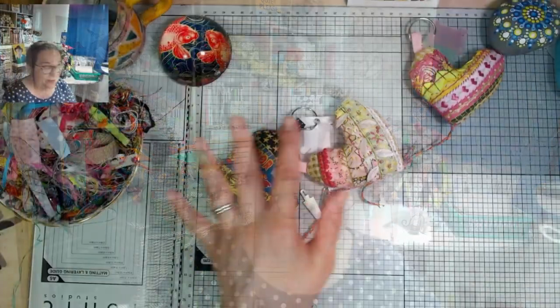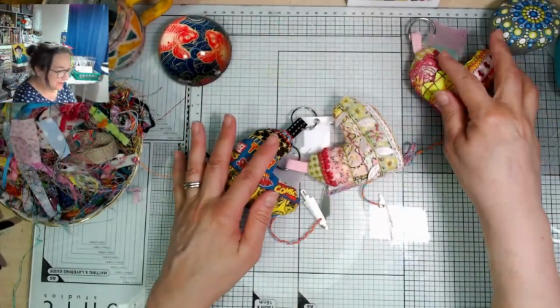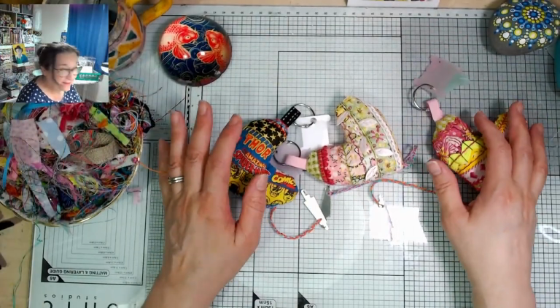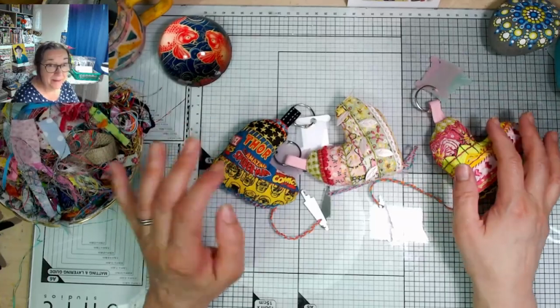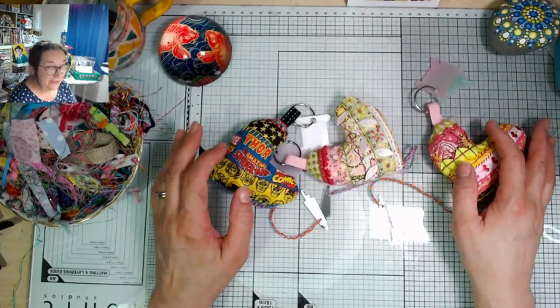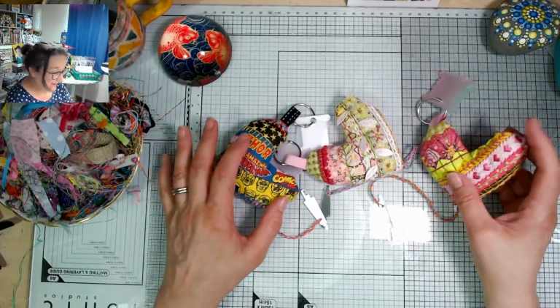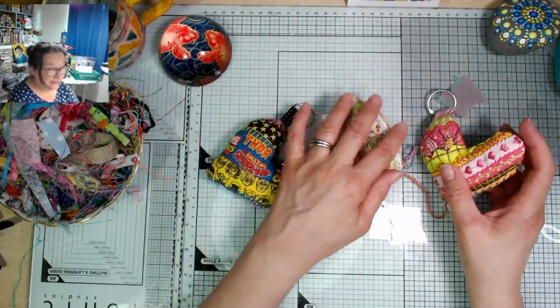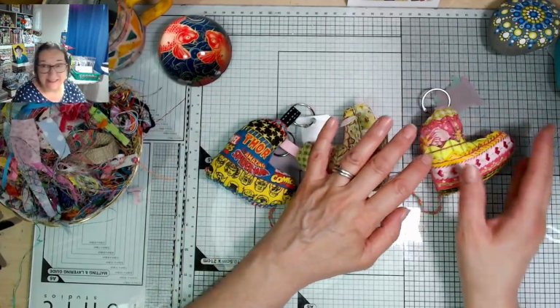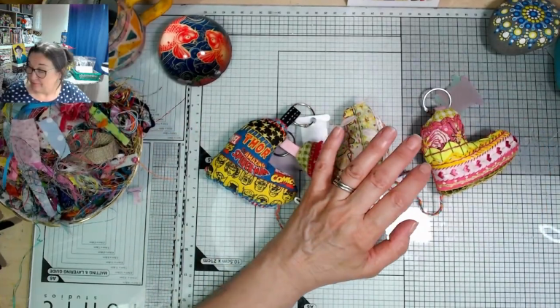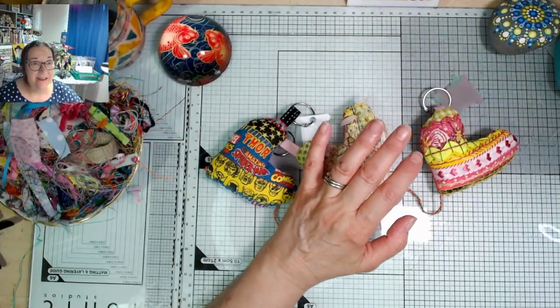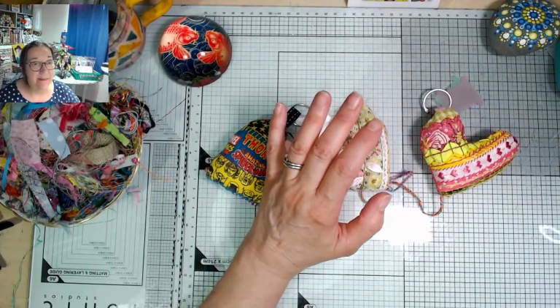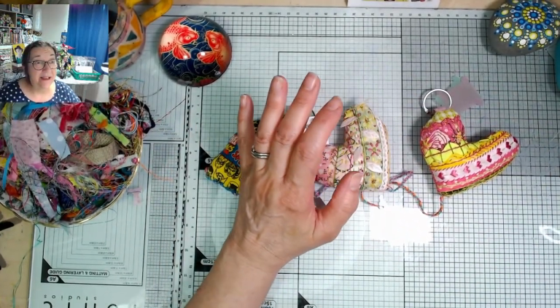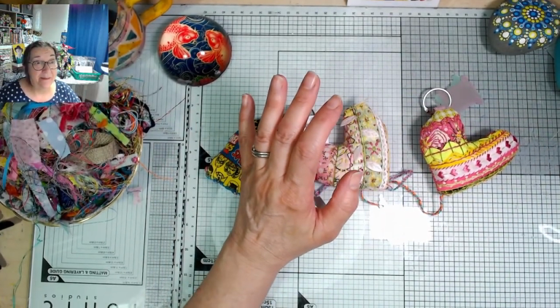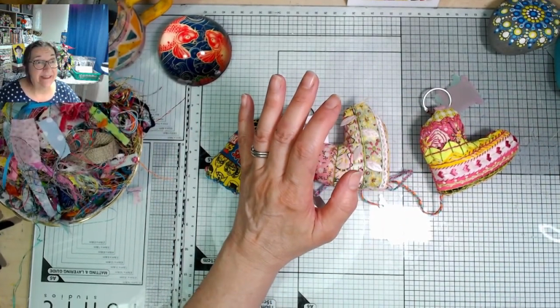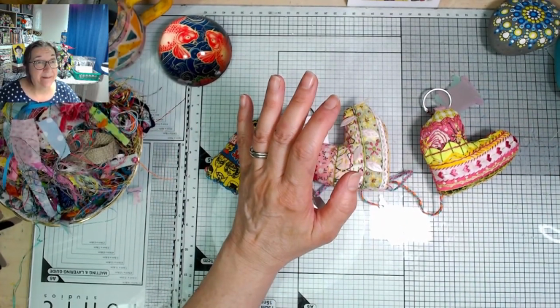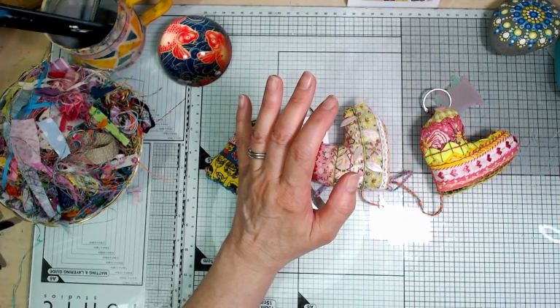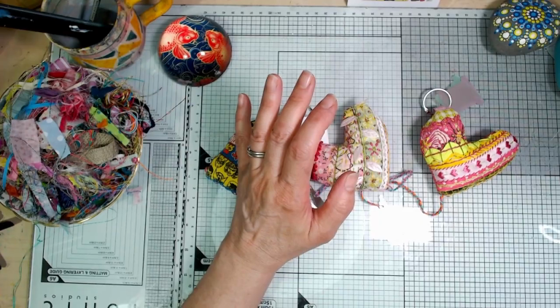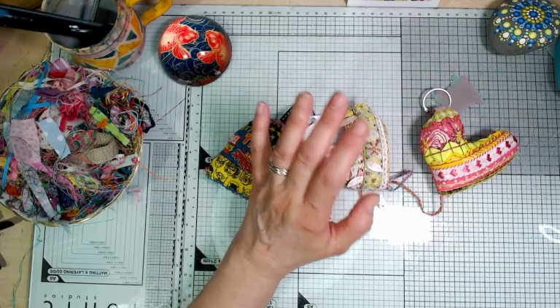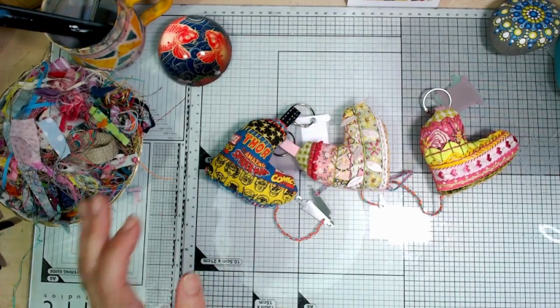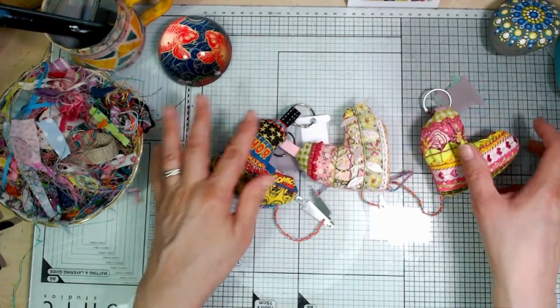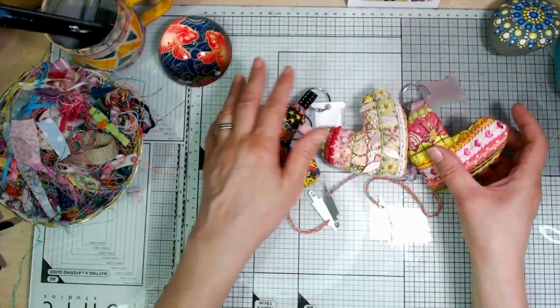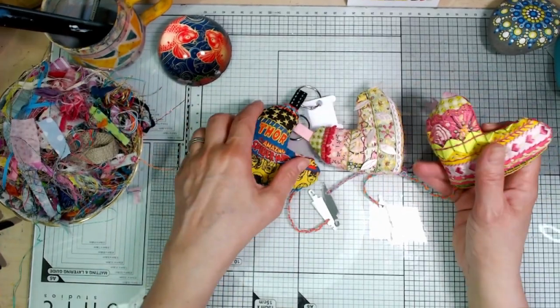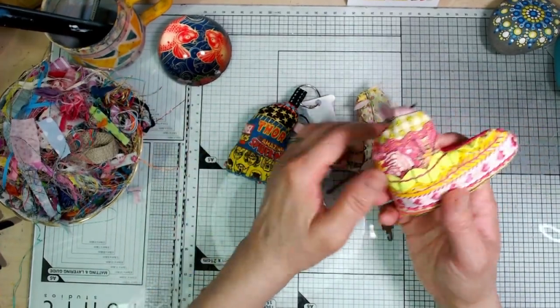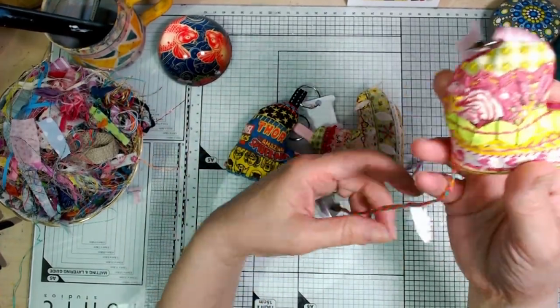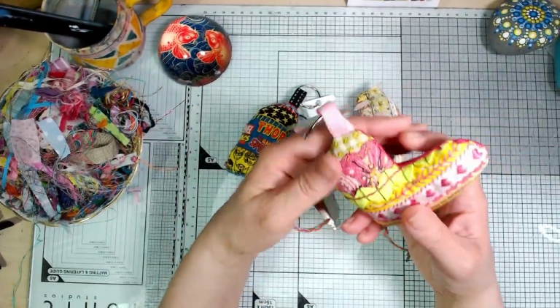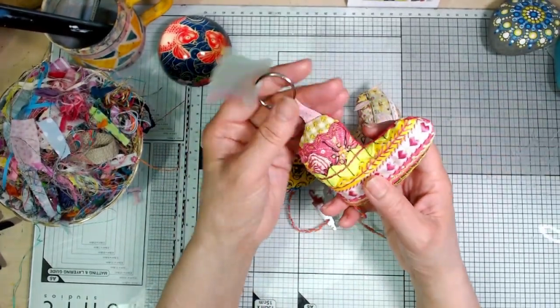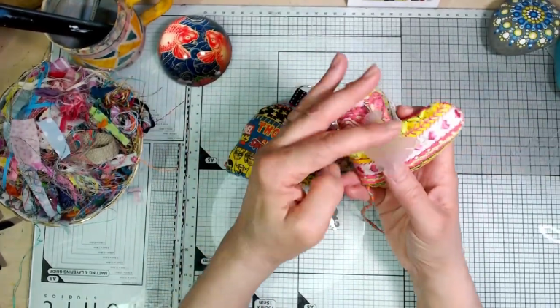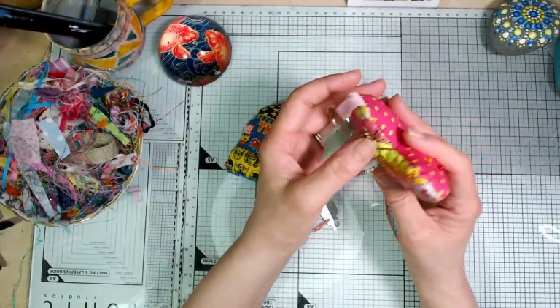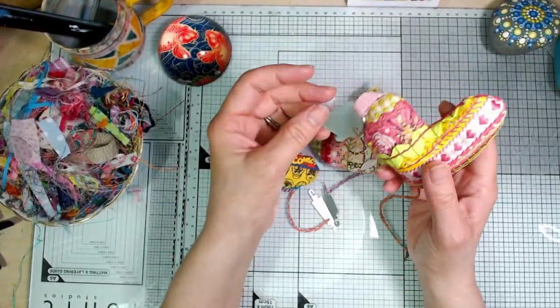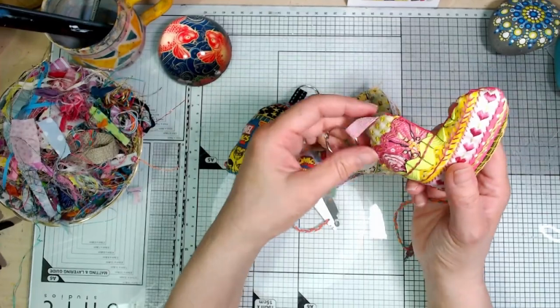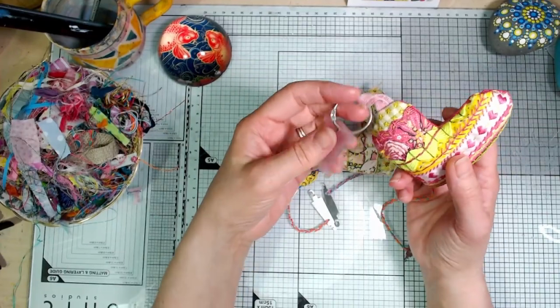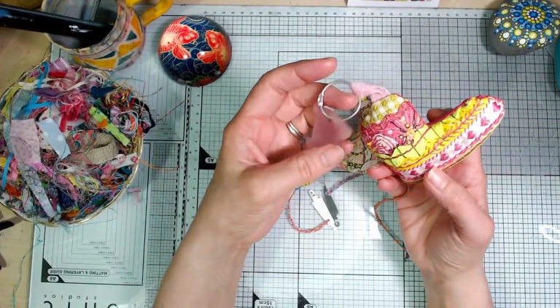So for anybody that might be watching that haven't seen these before, these are the slow stitchers WhatNot that I've created the kits for.